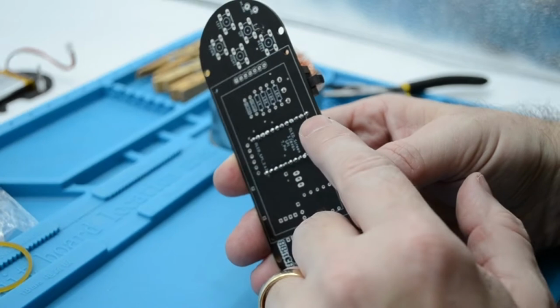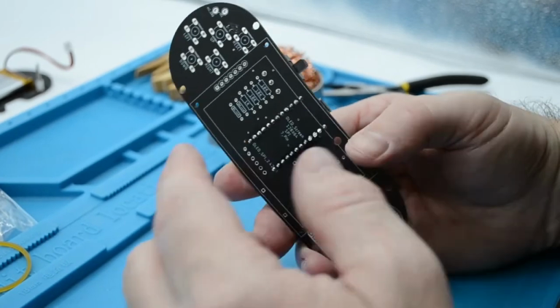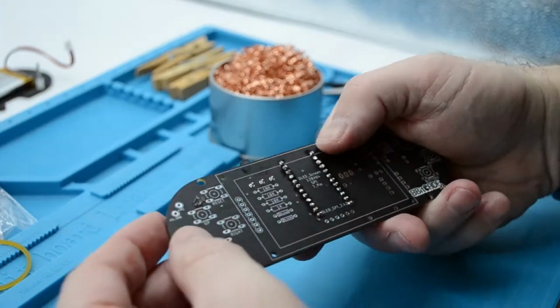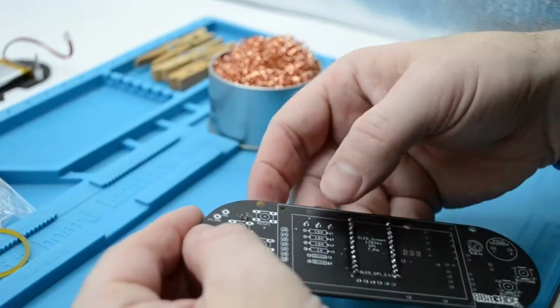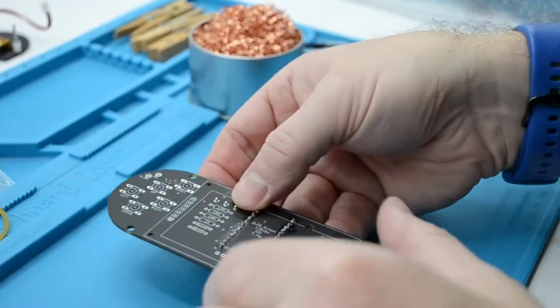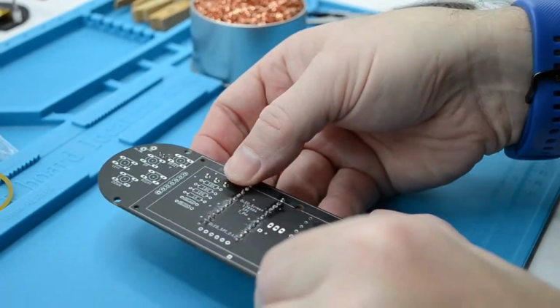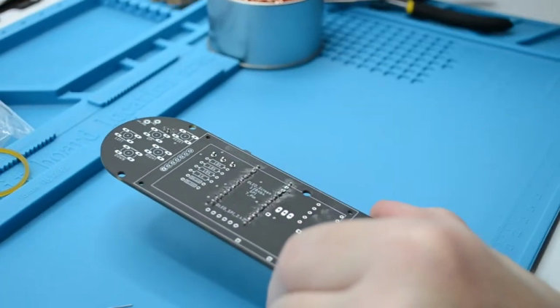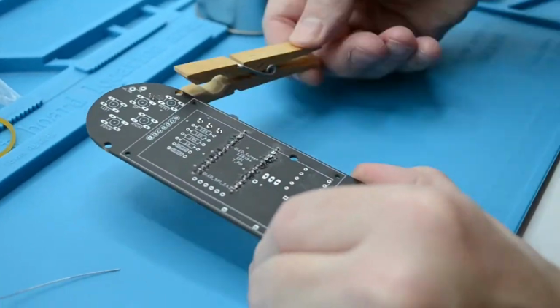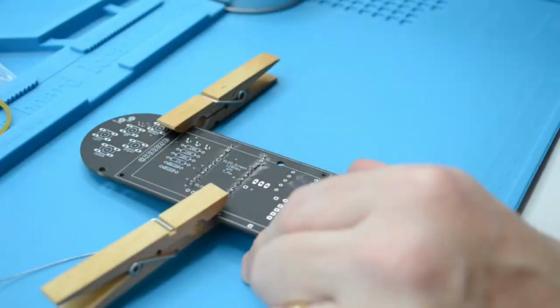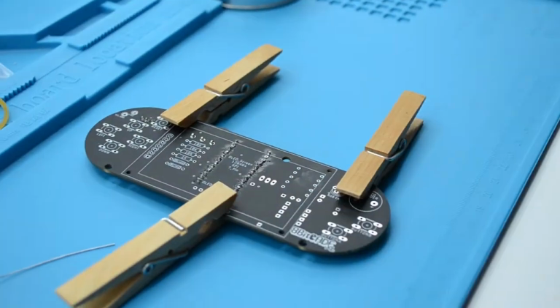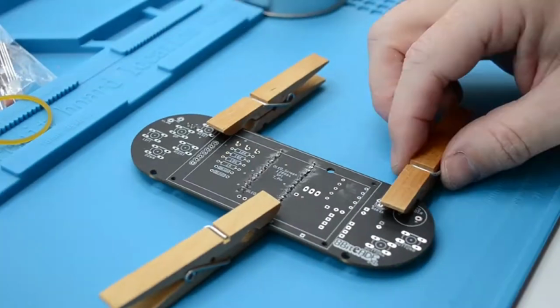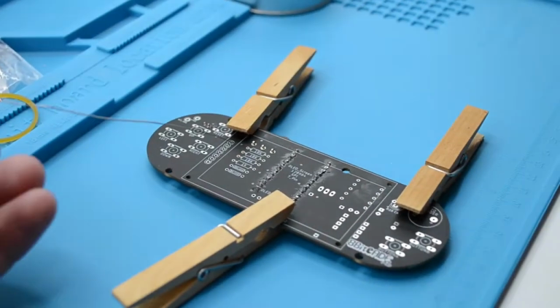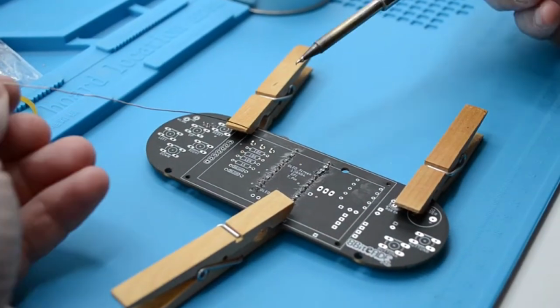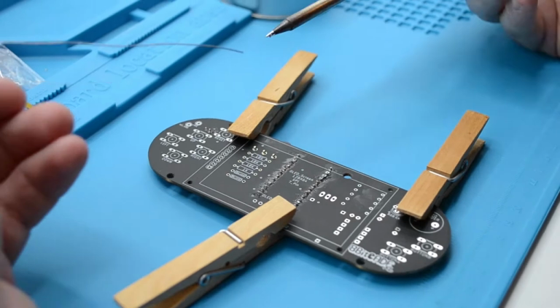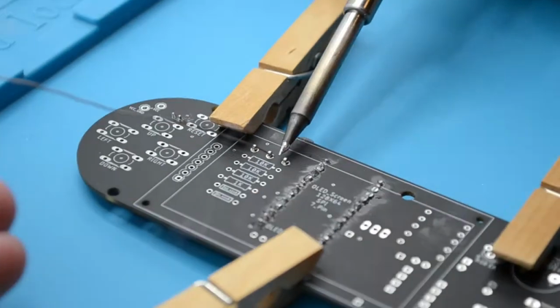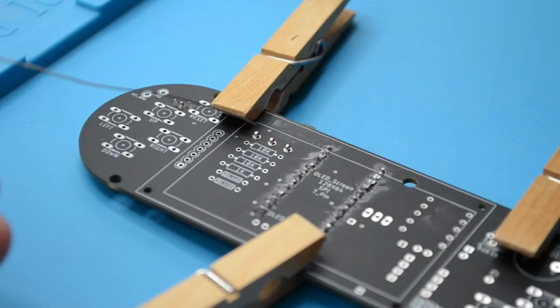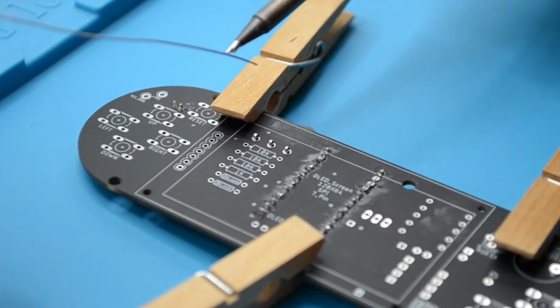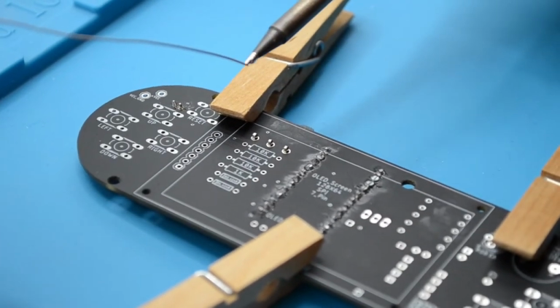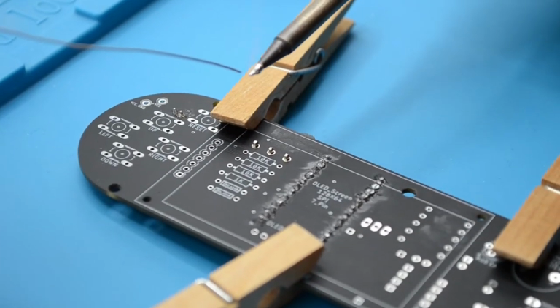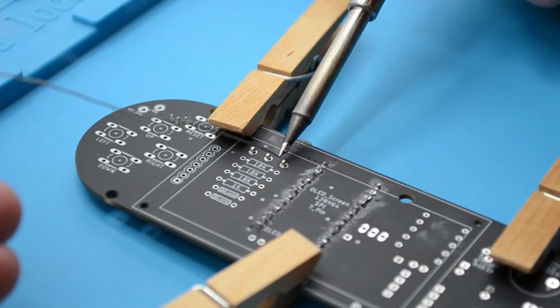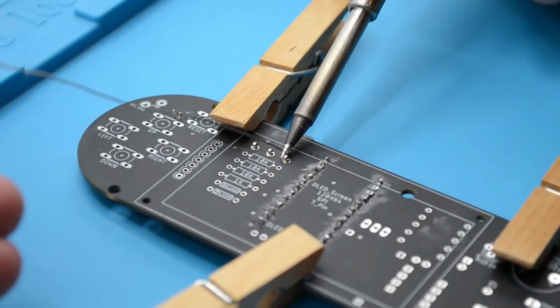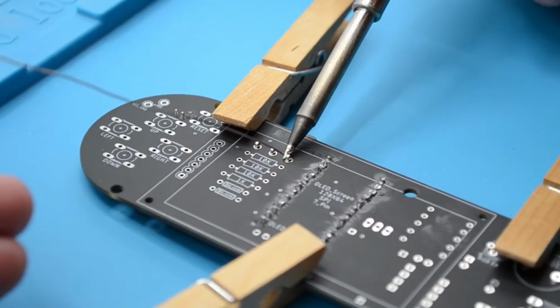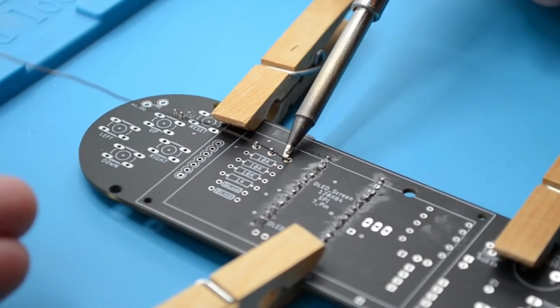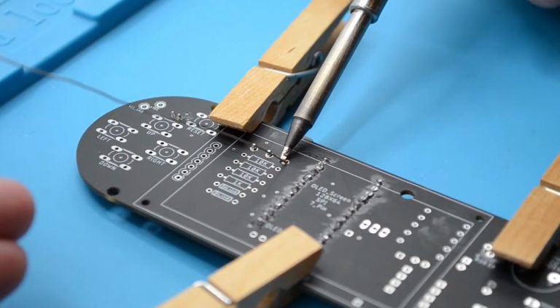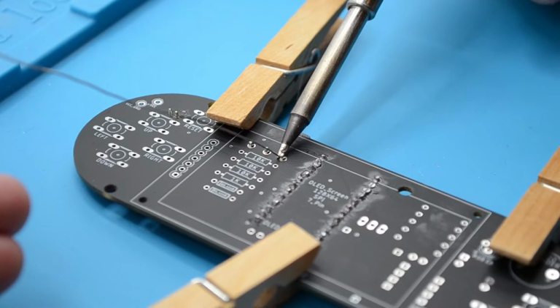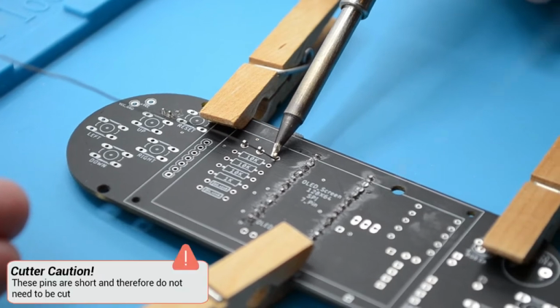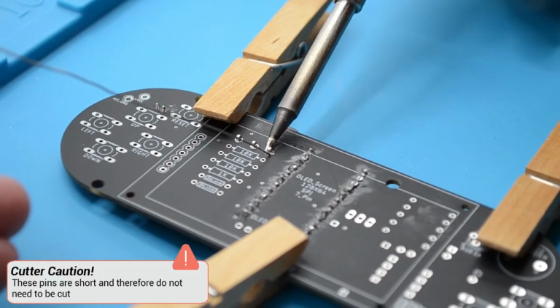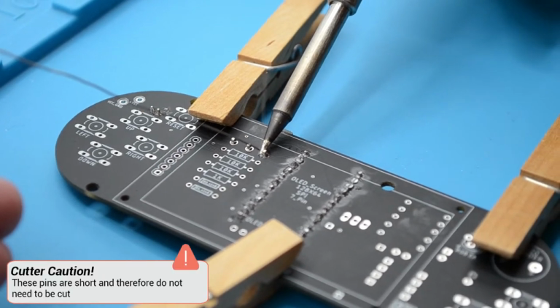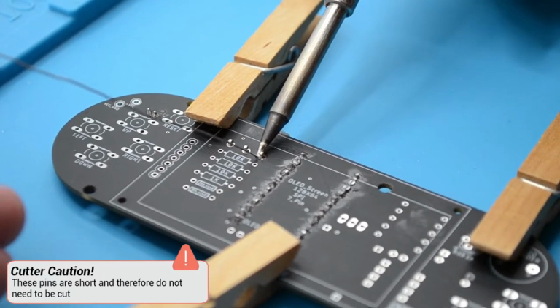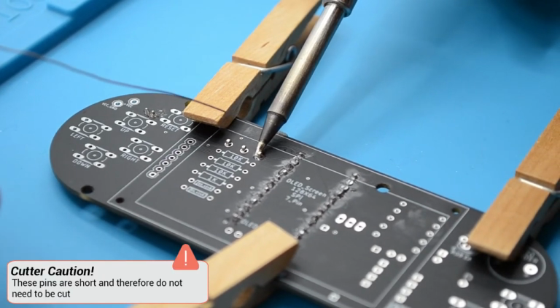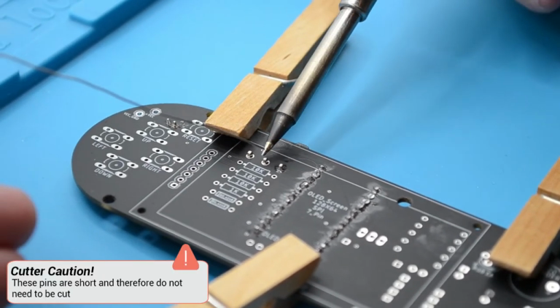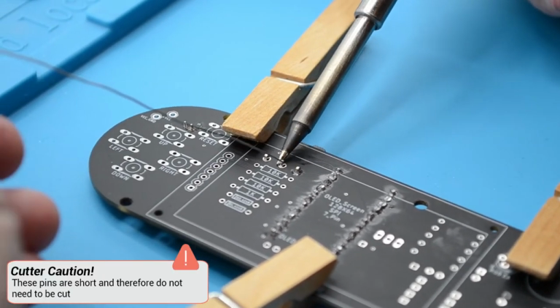If, when you fit the switch, you see a gap between the switch and the PCB, then take it back out and use pliers to bend the pins on the switch back to 90 degrees. Now, flip the PCB over and solder the switch in place. Remember to tin the bit beforehand.